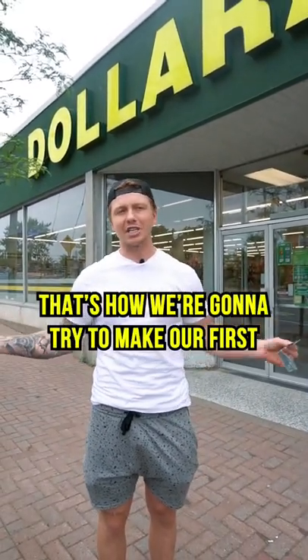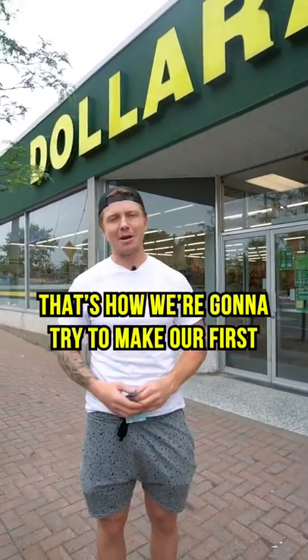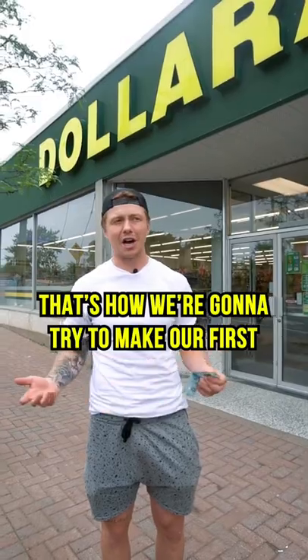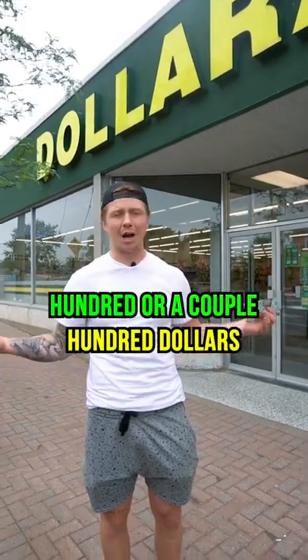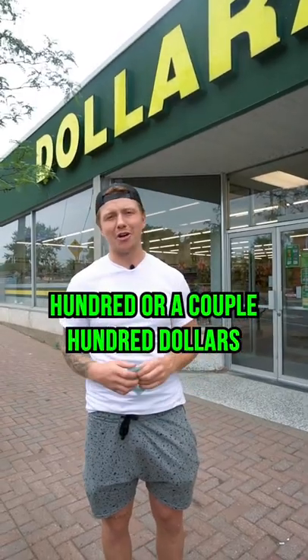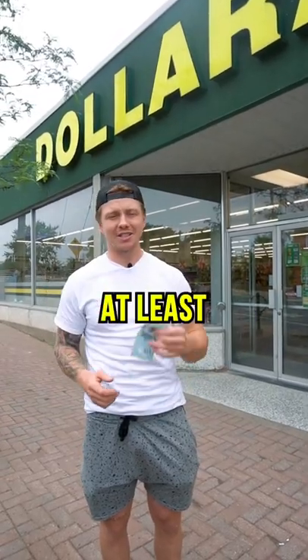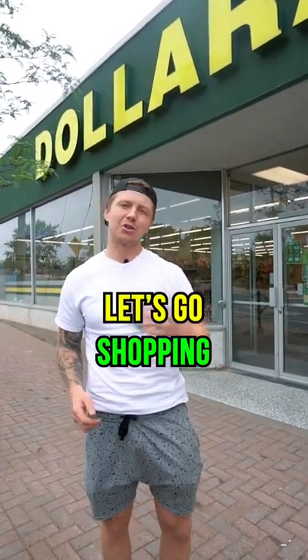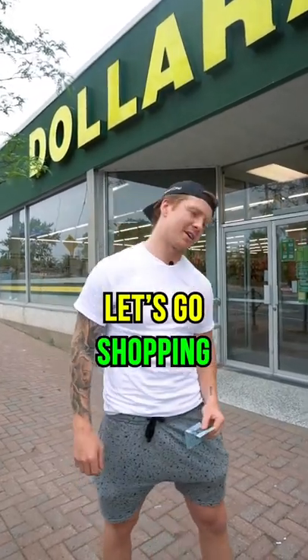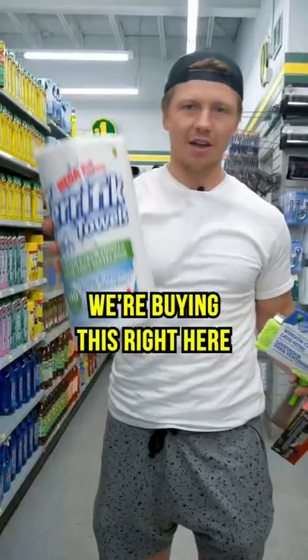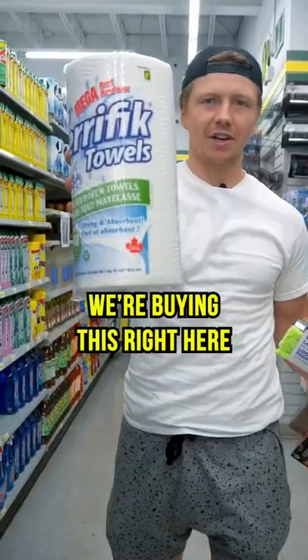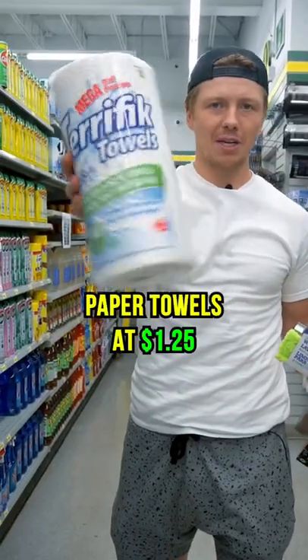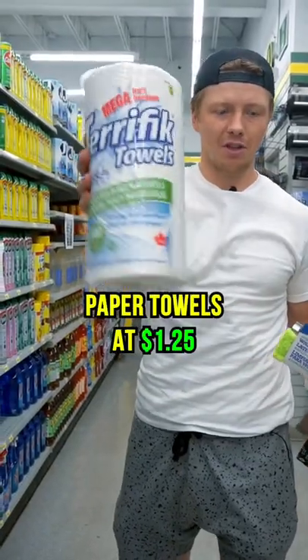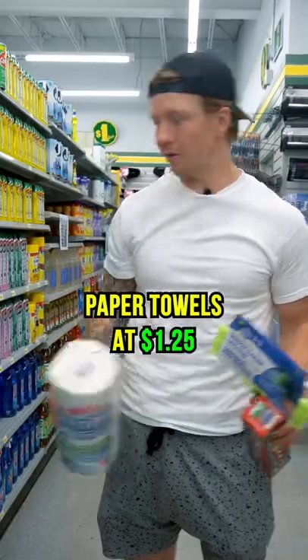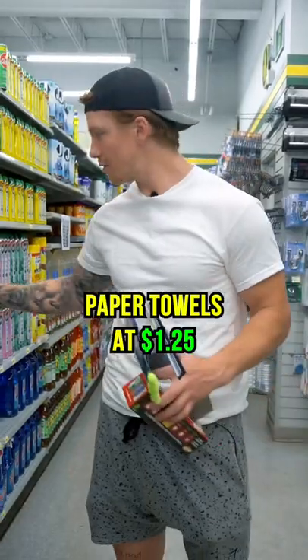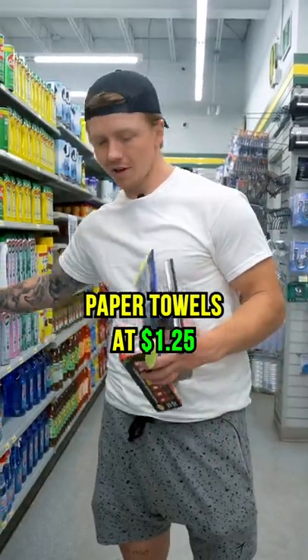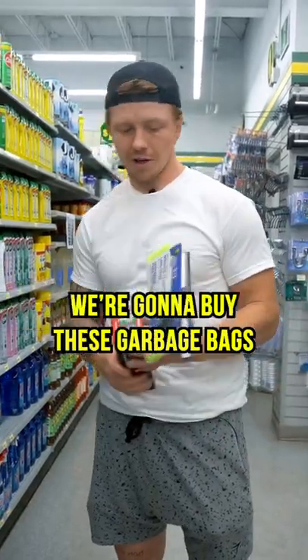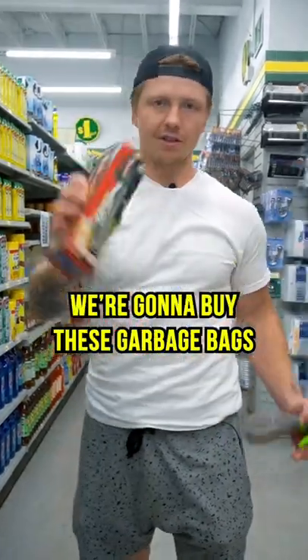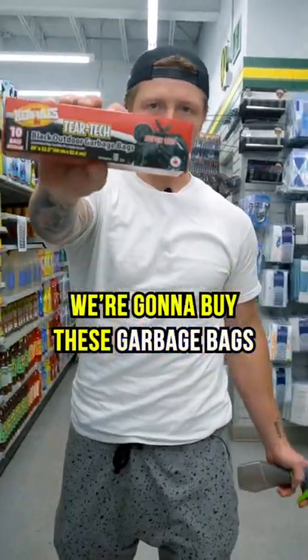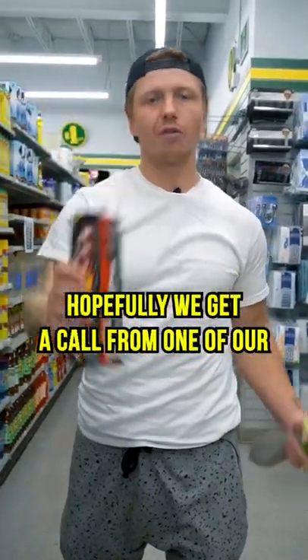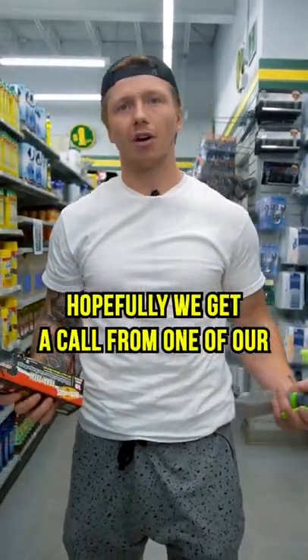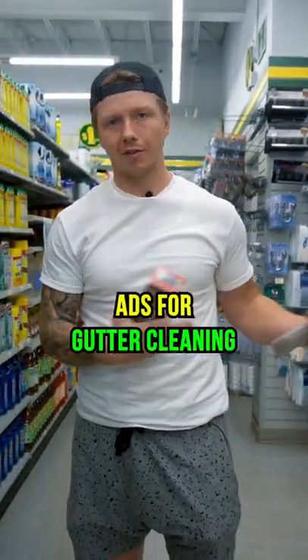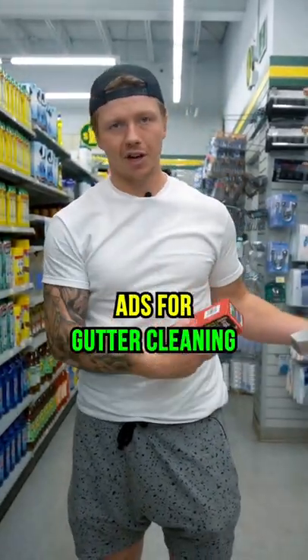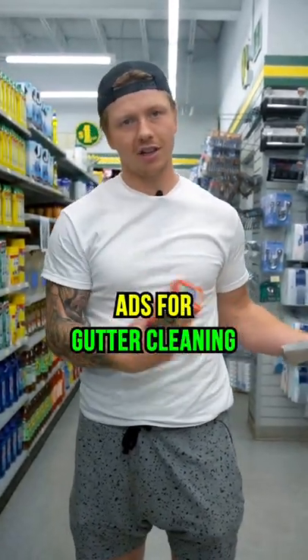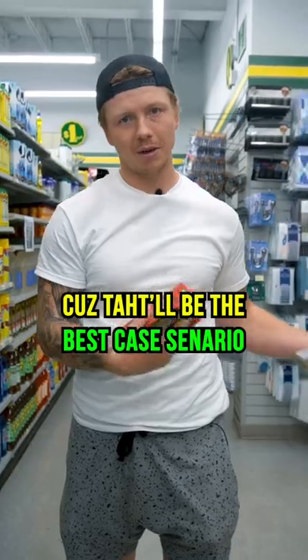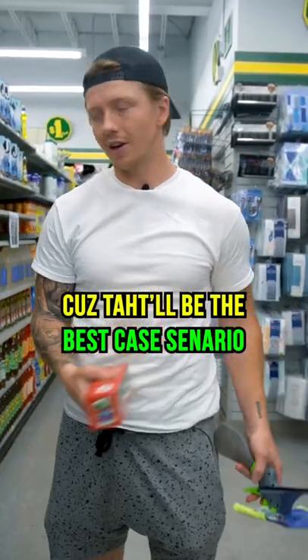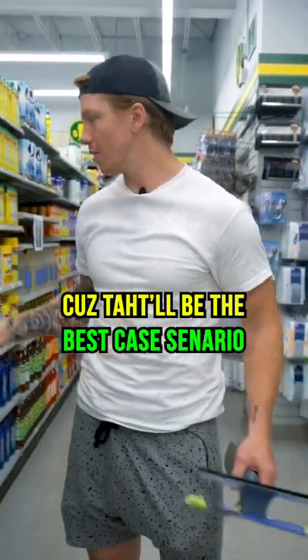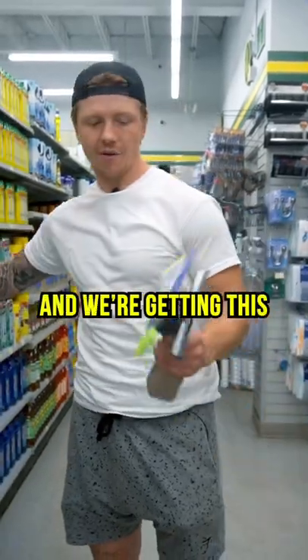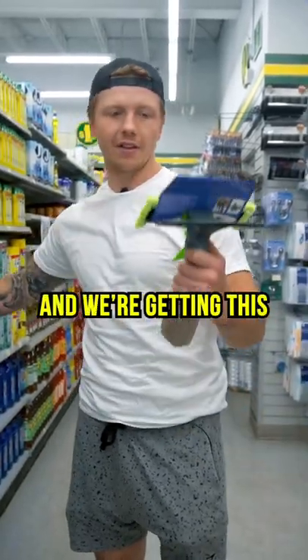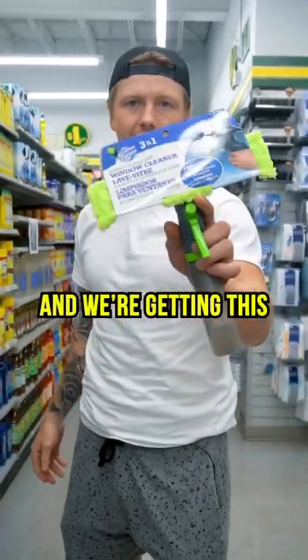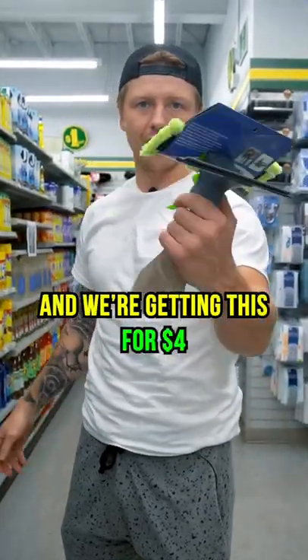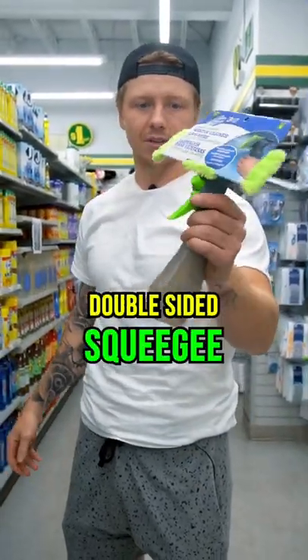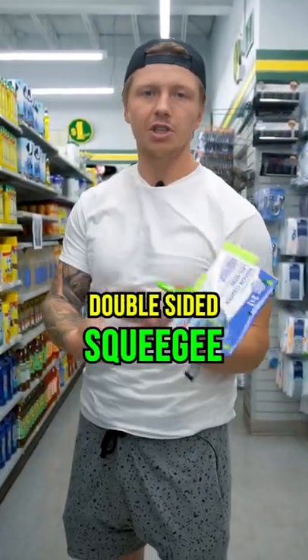That's where we're gonna try to make our first hundred or a couple hundred dollars at least. Let's go shopping. We're buying paper towels, $1.25. We're gonna buy these garbage bags. Hopefully we get a call from one of our ads for gutter cleaning, cause that'd be the best case scenario. And then we're getting this right here, $4 double-sided squeegee.